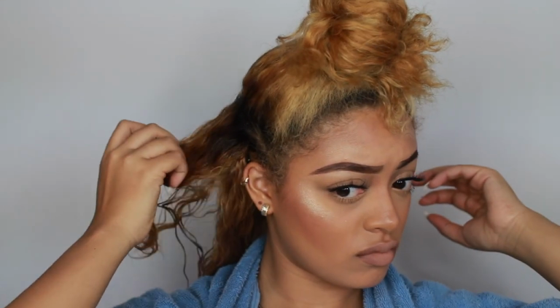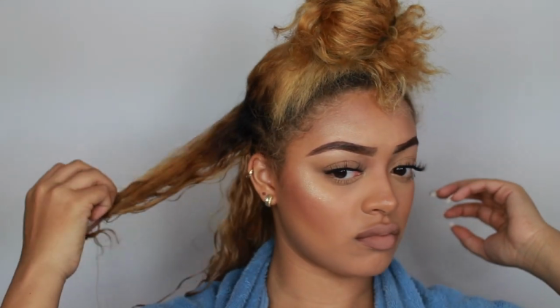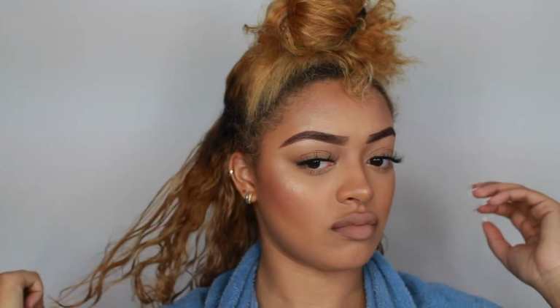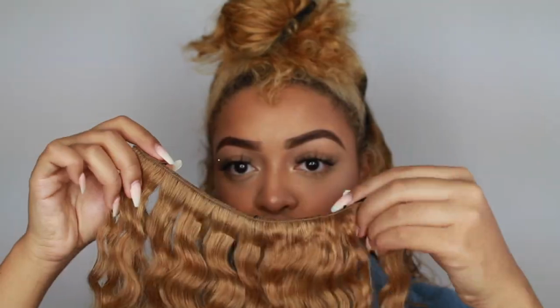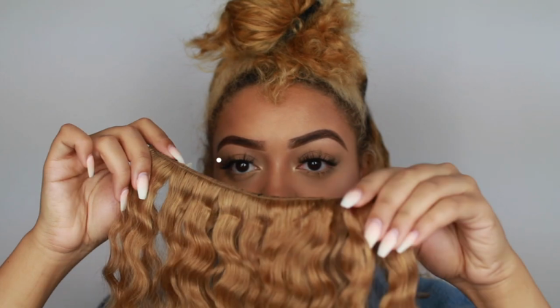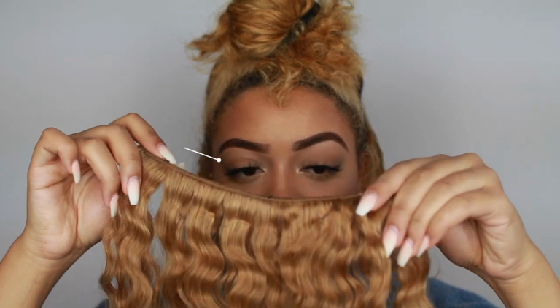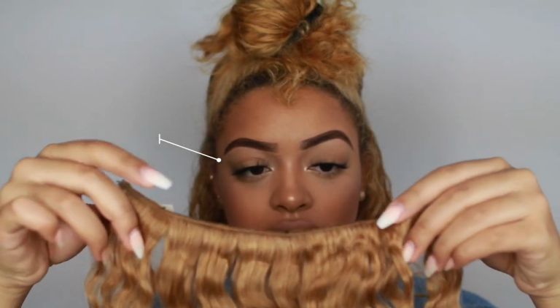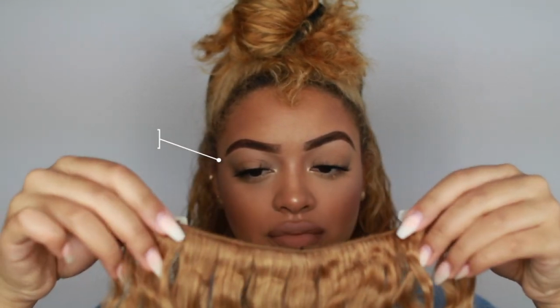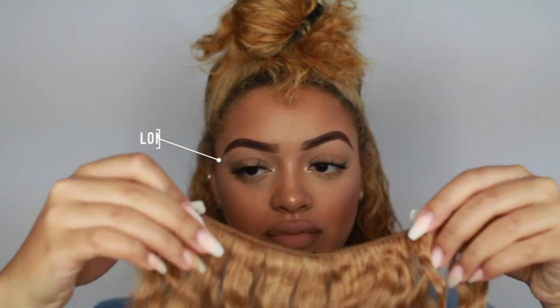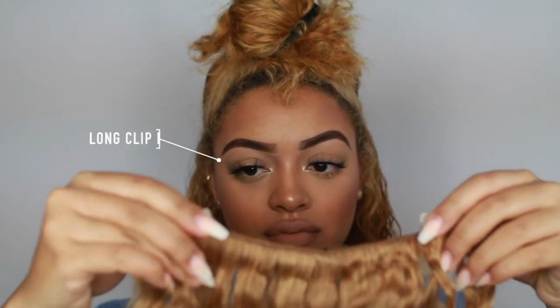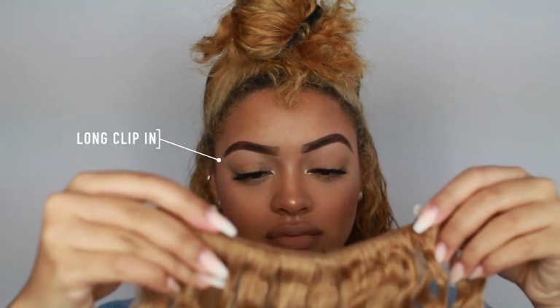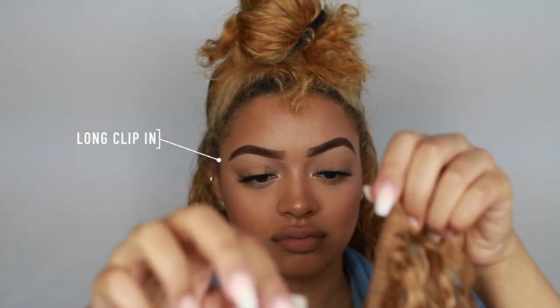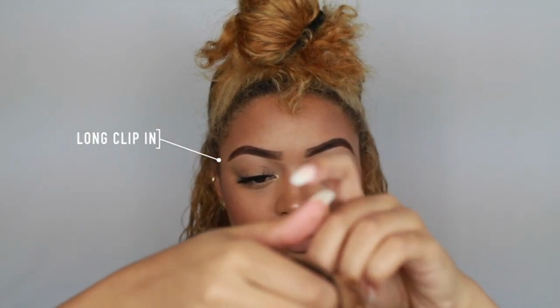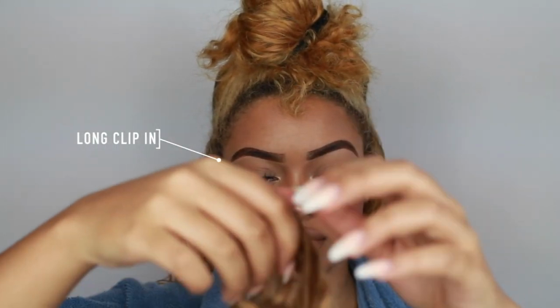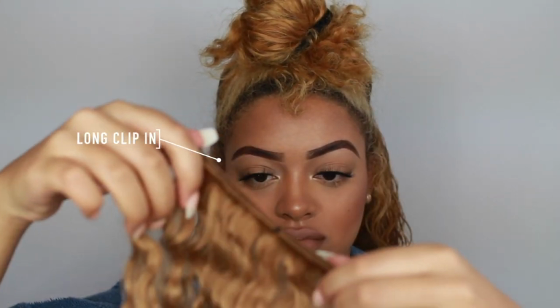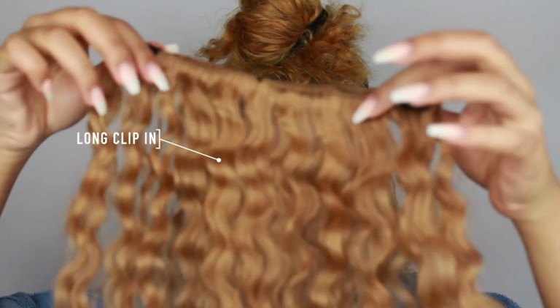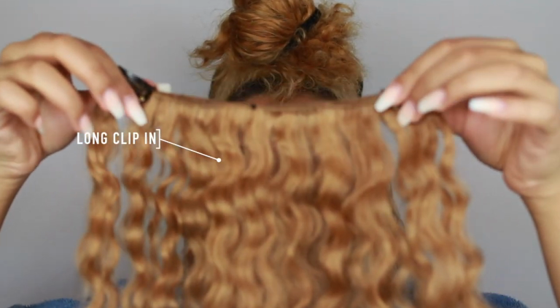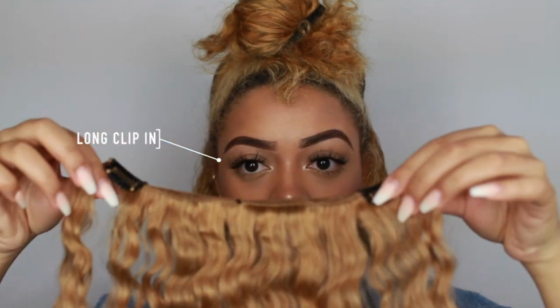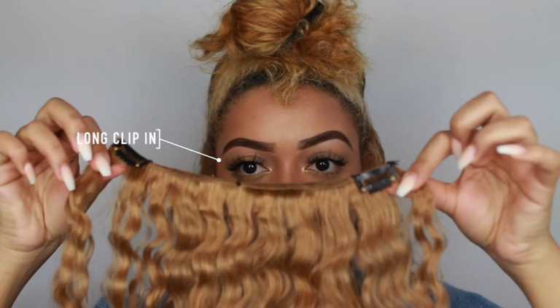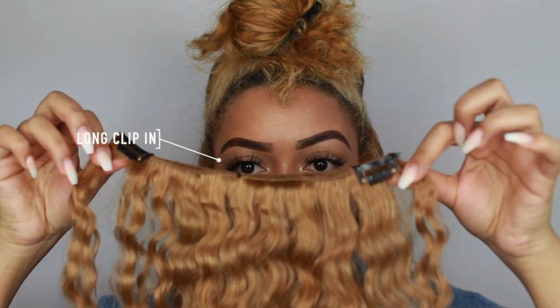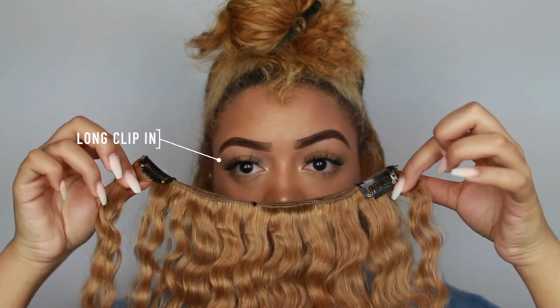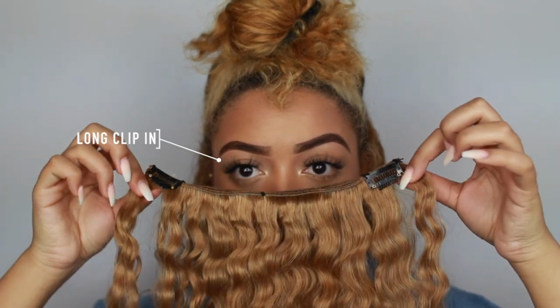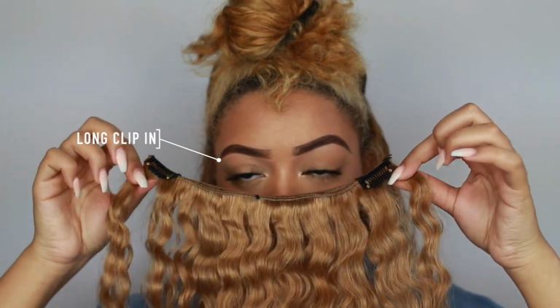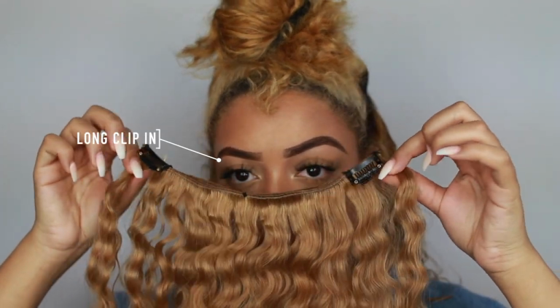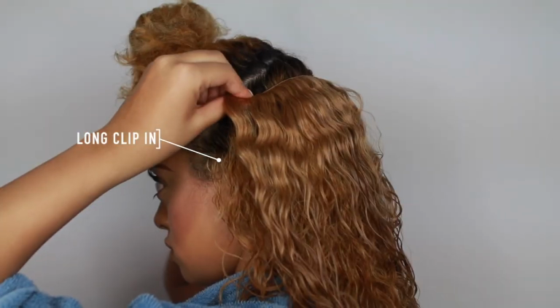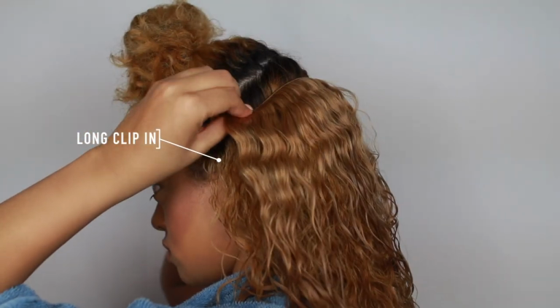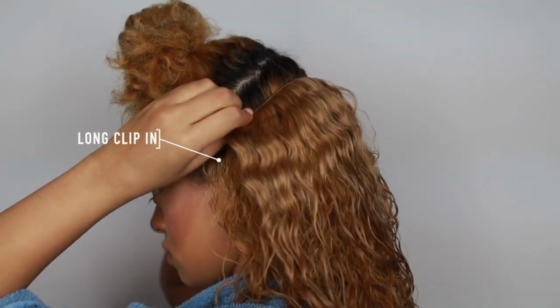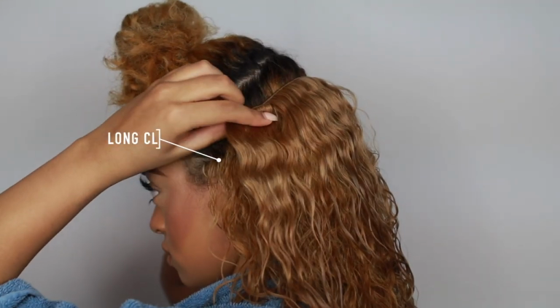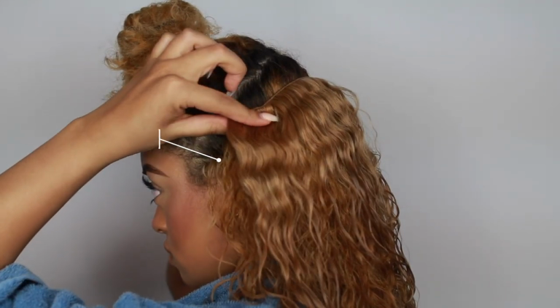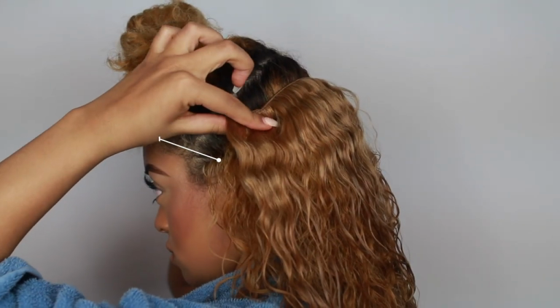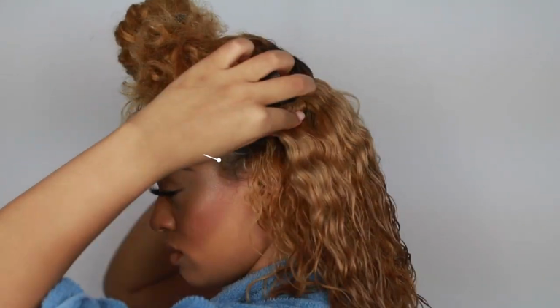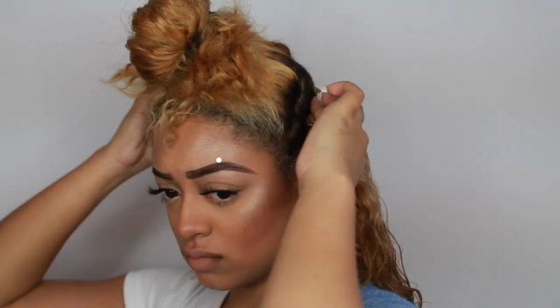I'm going in with a long clip-in — this is the 9-inch clip-in — and I'm just going to clip that in. Then I comb all the hair together, my hair and the clip-in hair, because I just want it to be really blended.